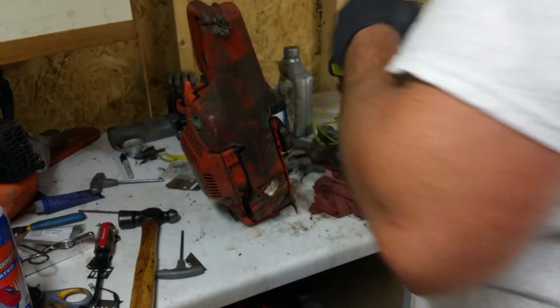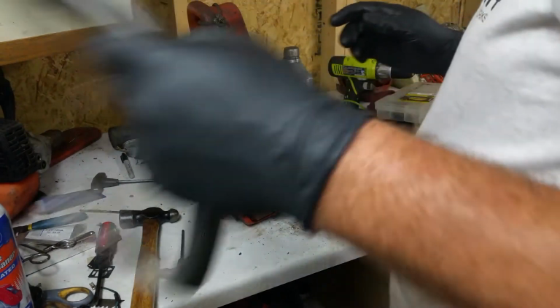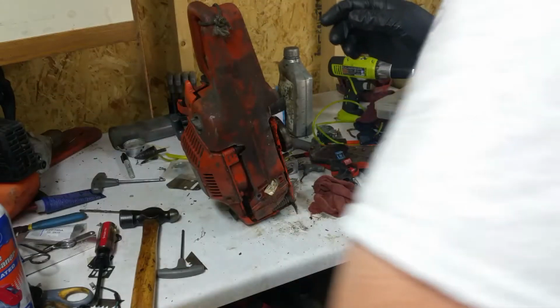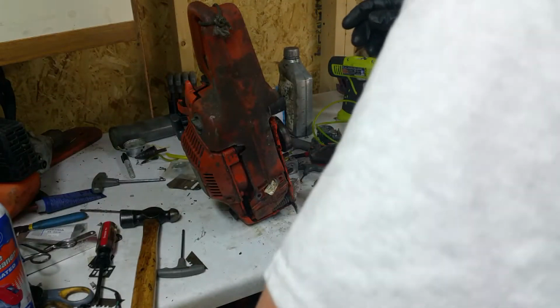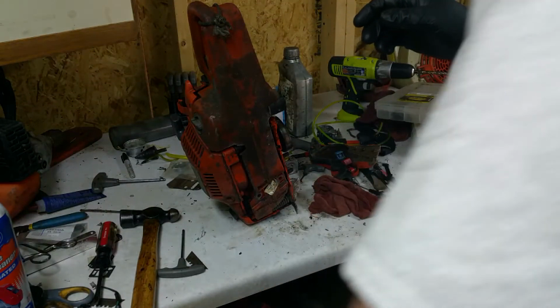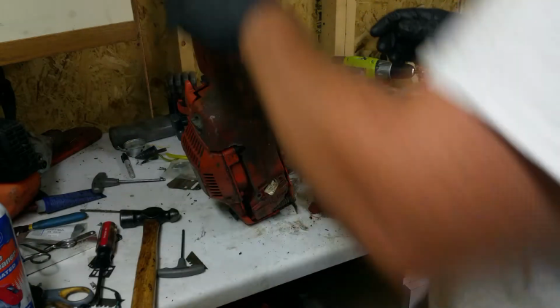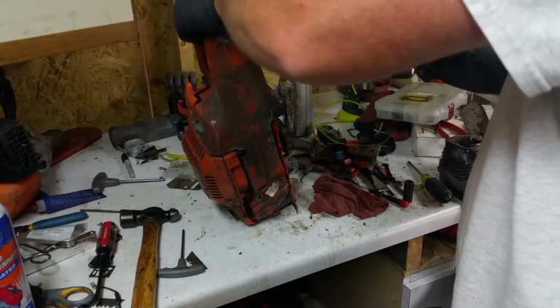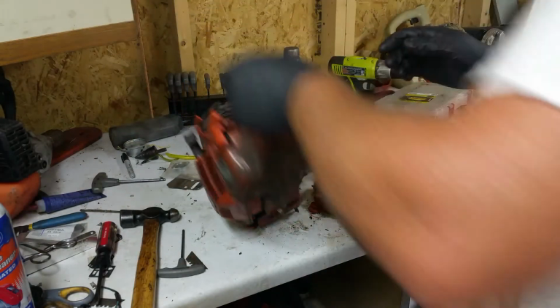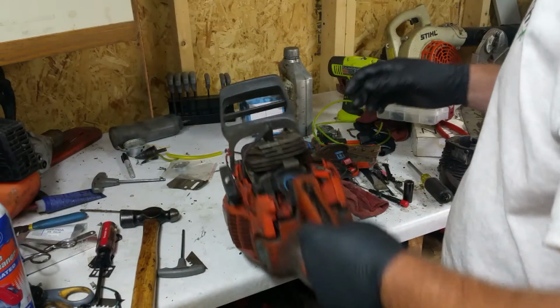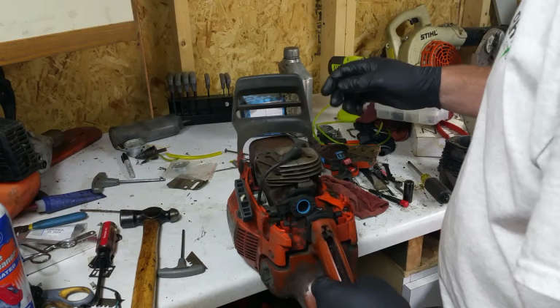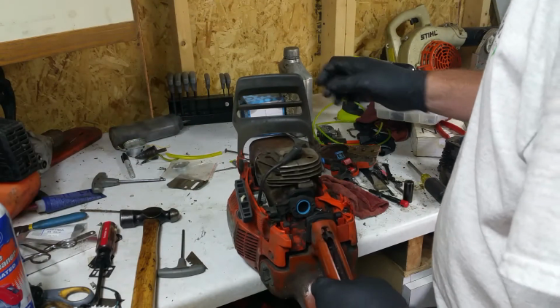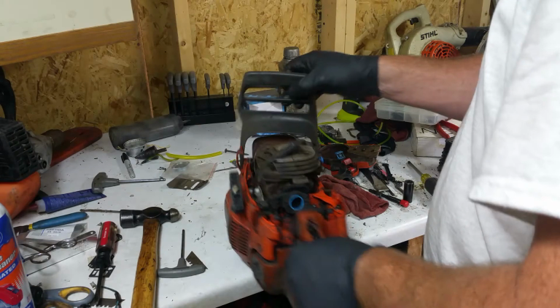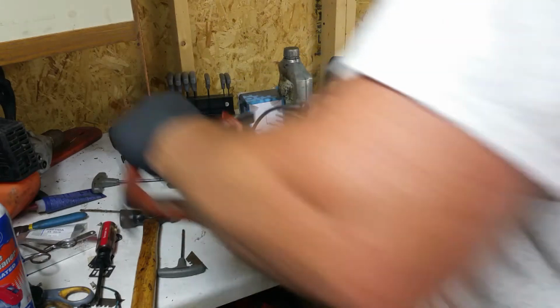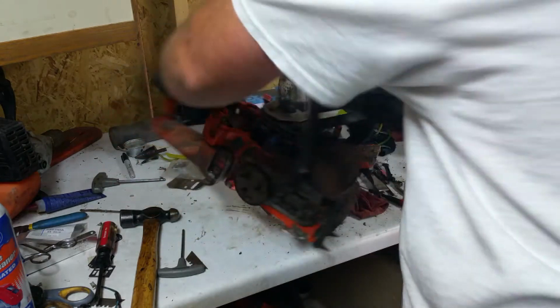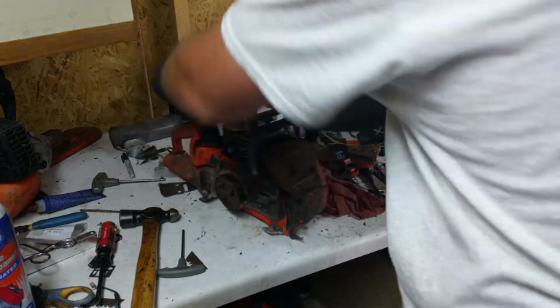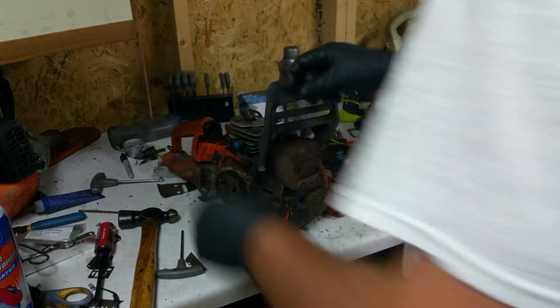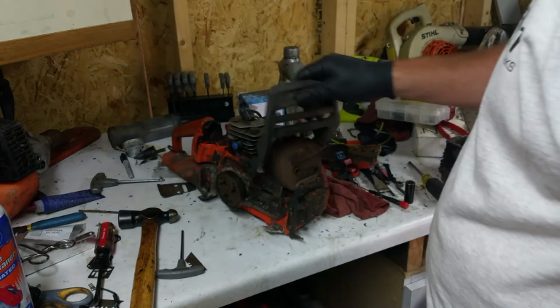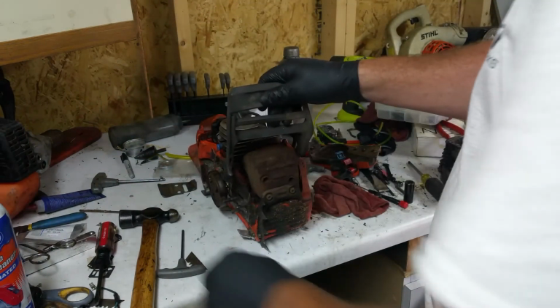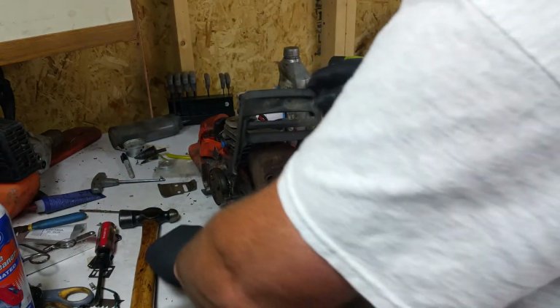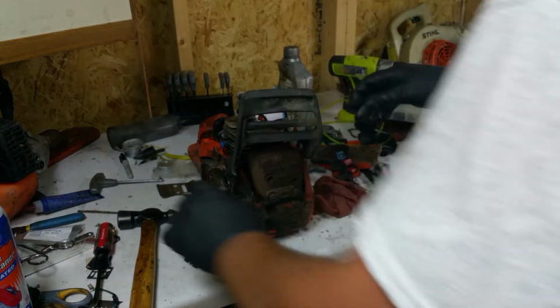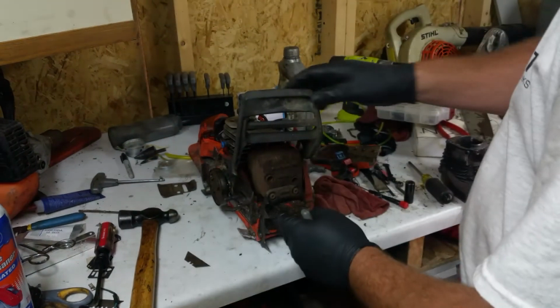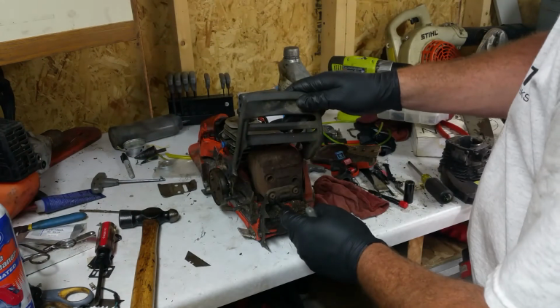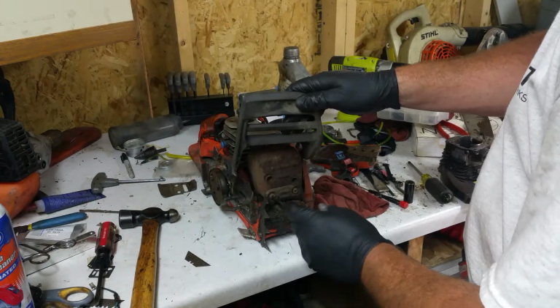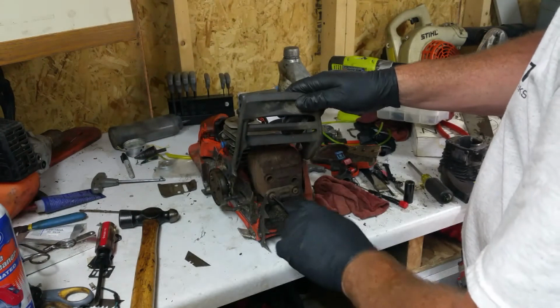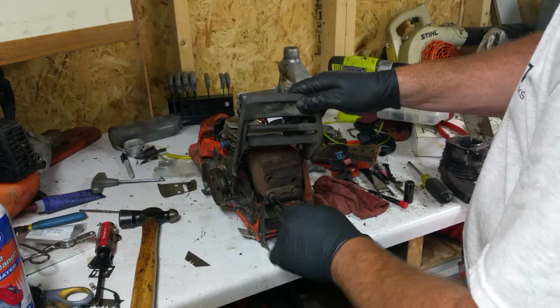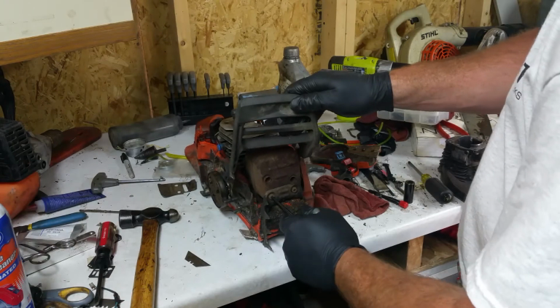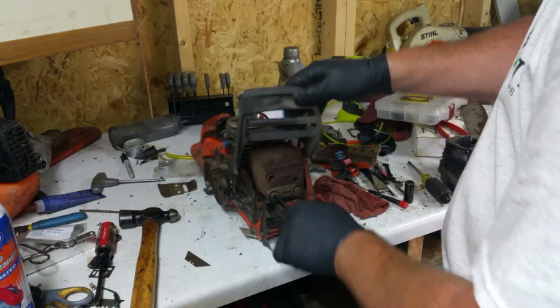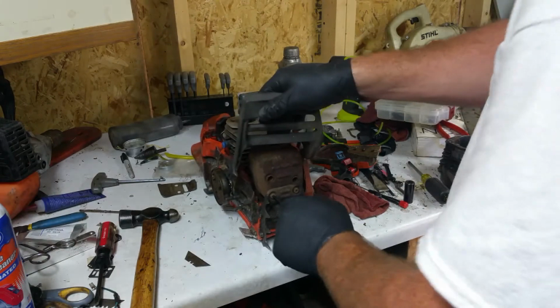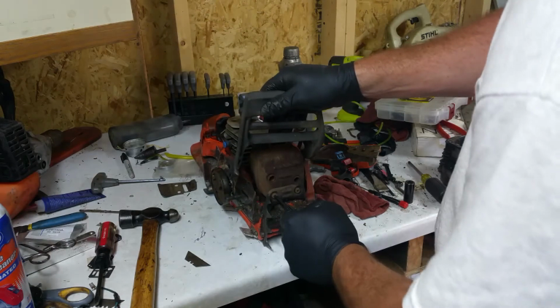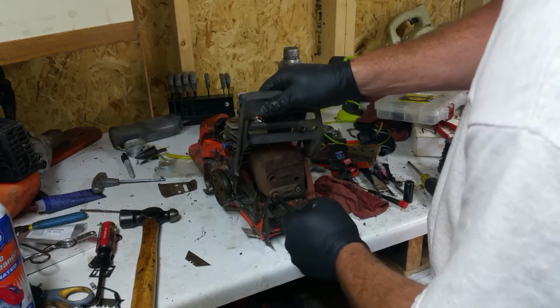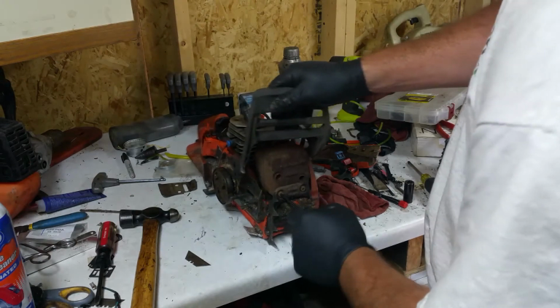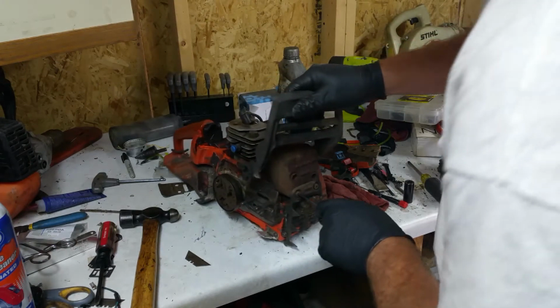So, in a previous video I borrowed the carburetor off this saw to make that piece of shit thrifty blade saw work.